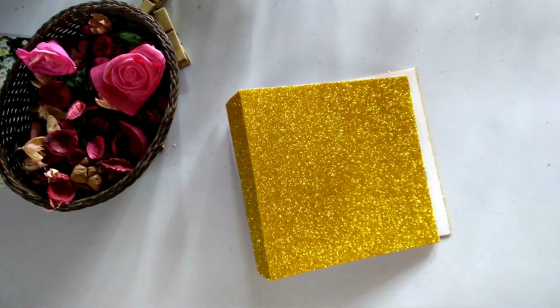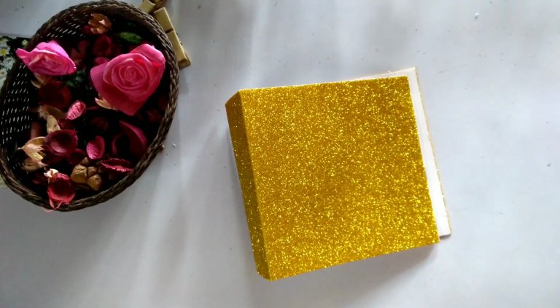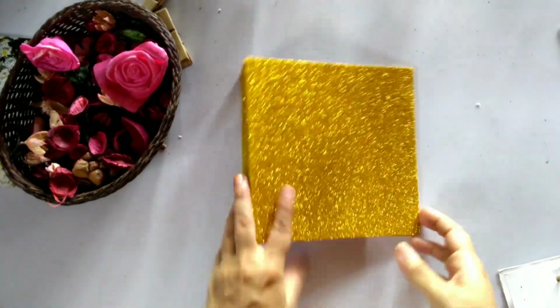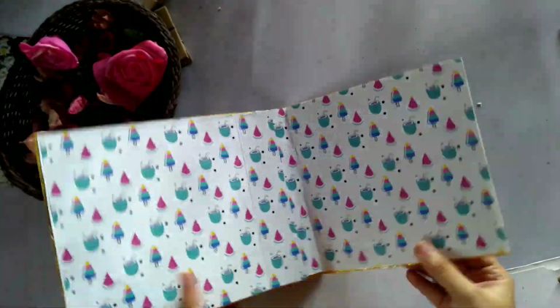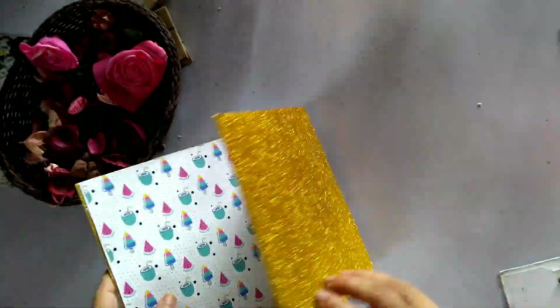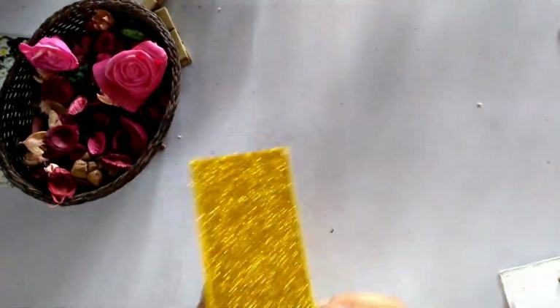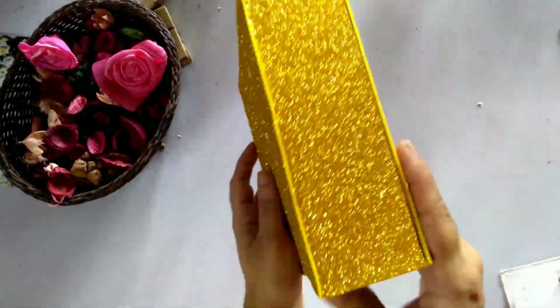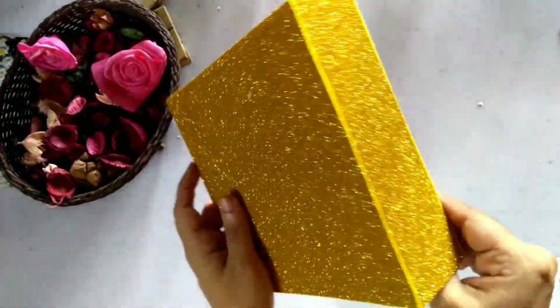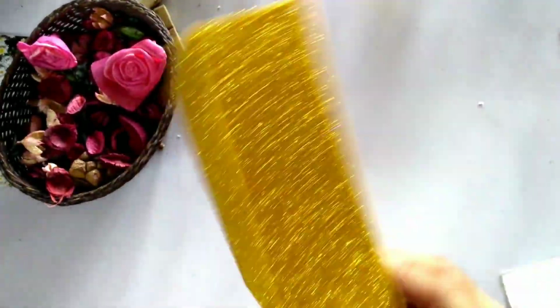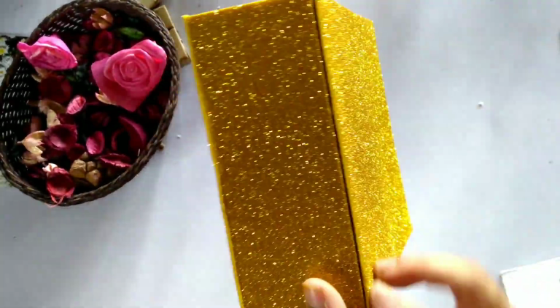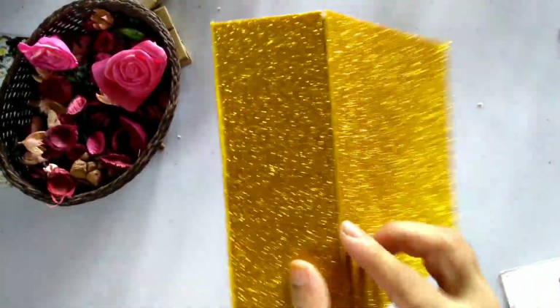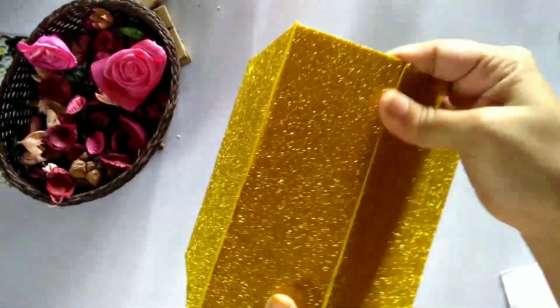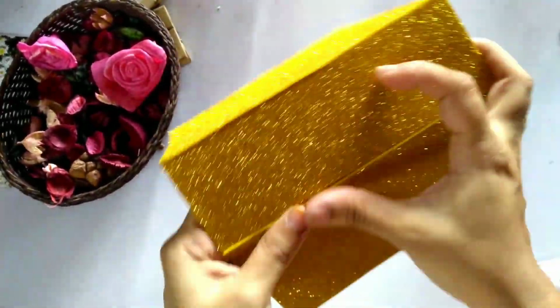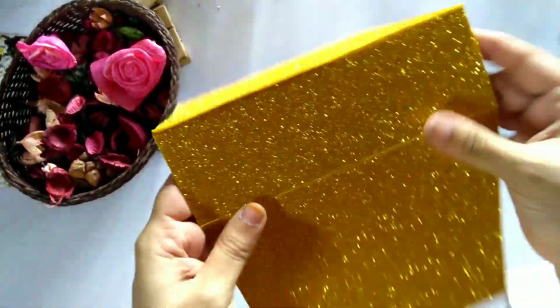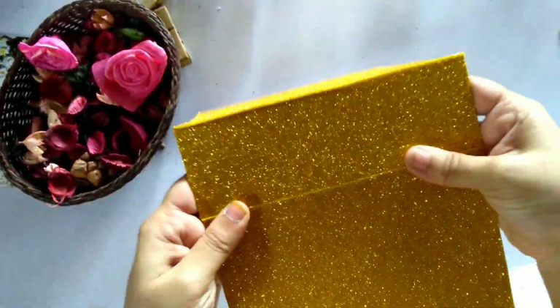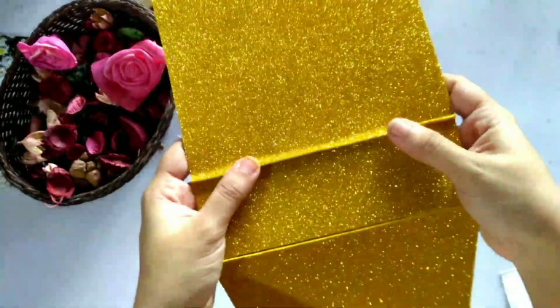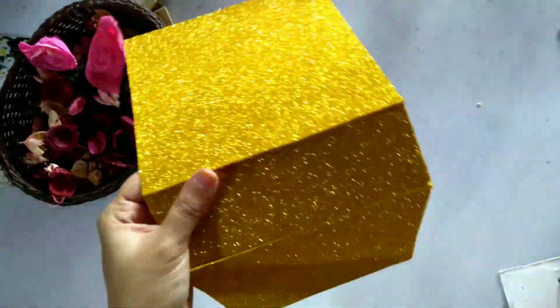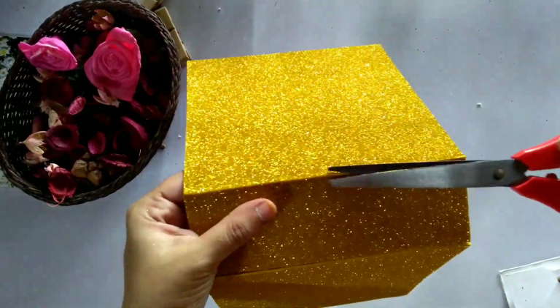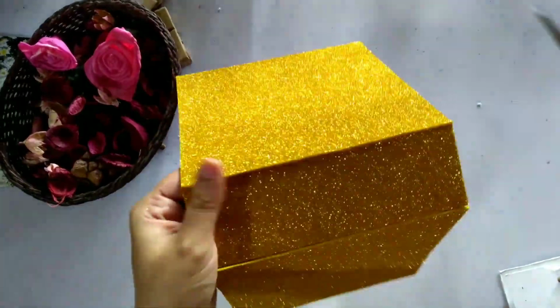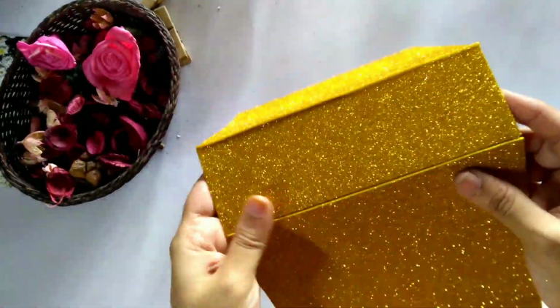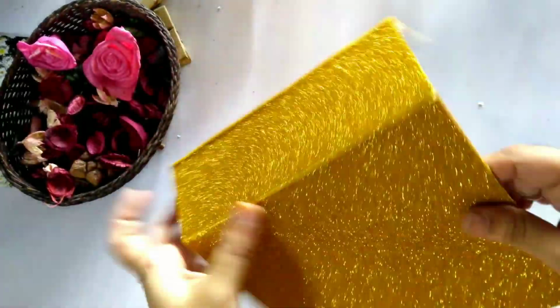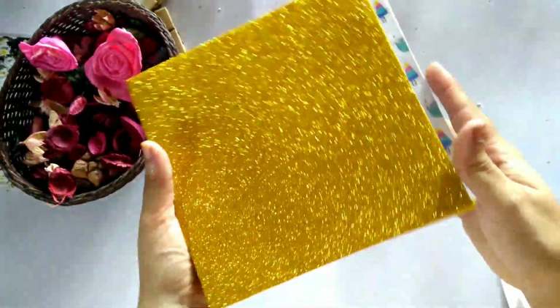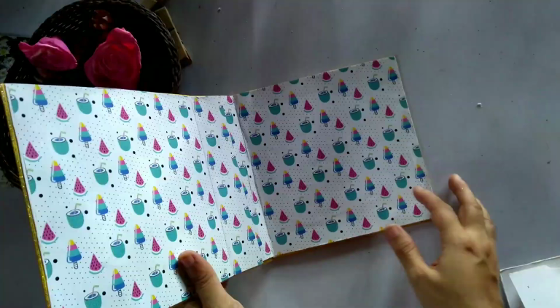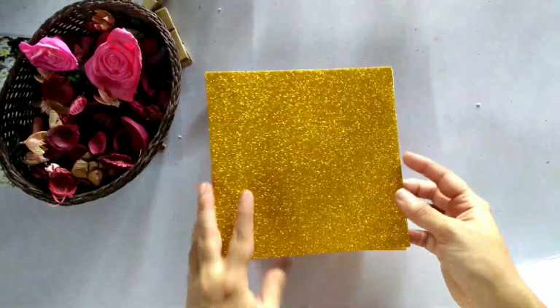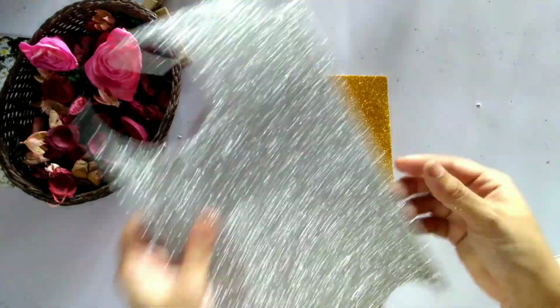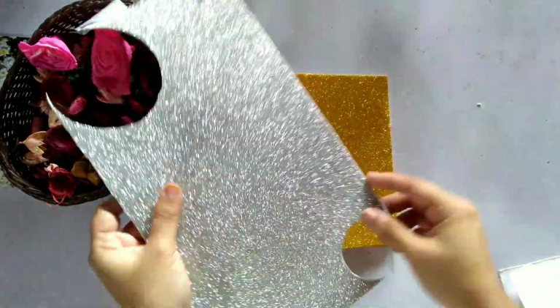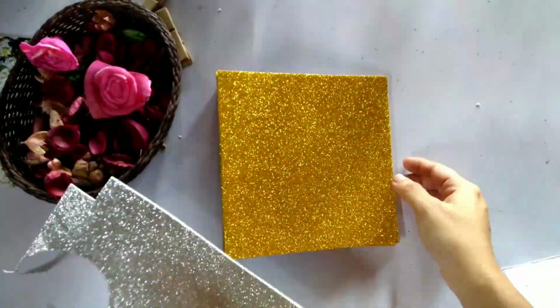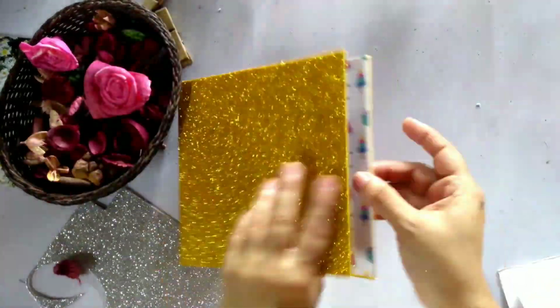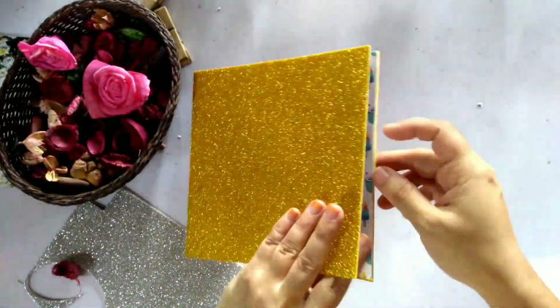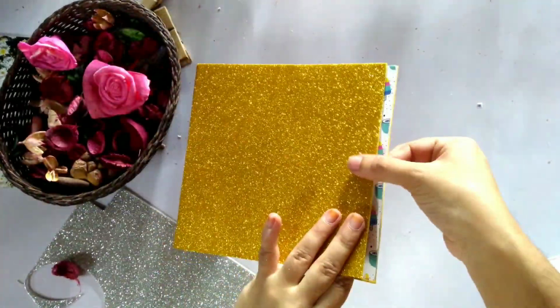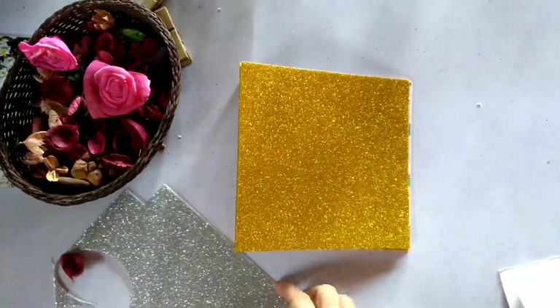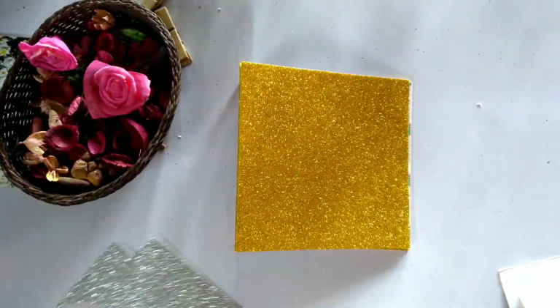This is the full glue. These are the excess portions — use scissors or a blade to trim them. Now we have the outer cover ready.